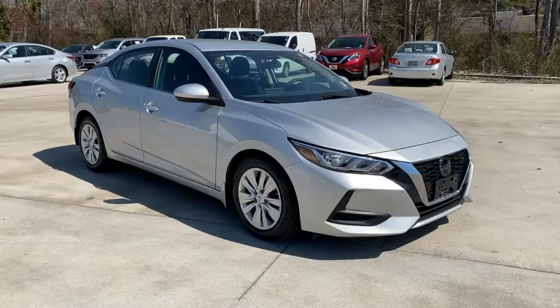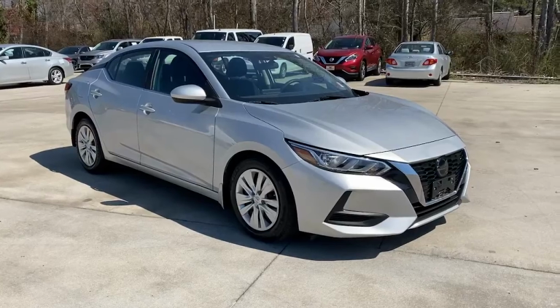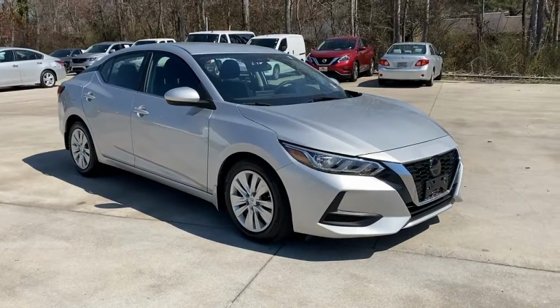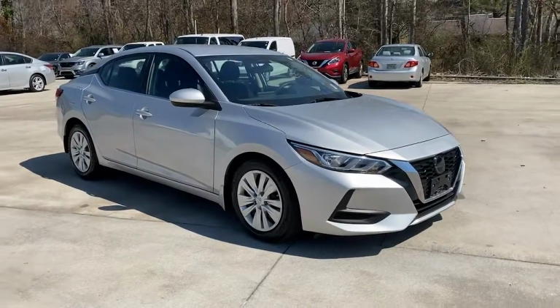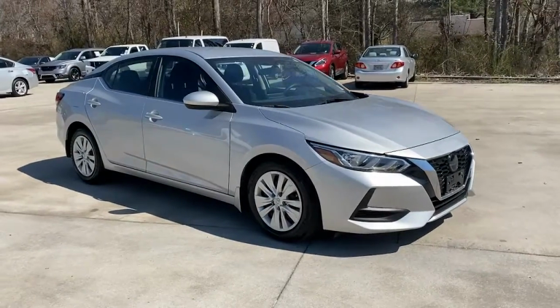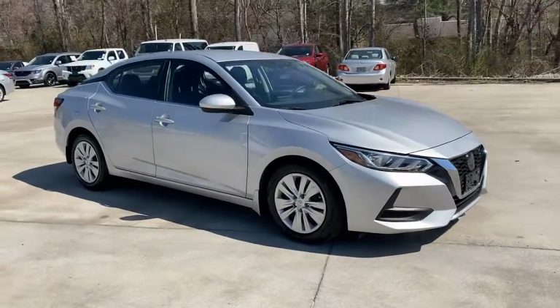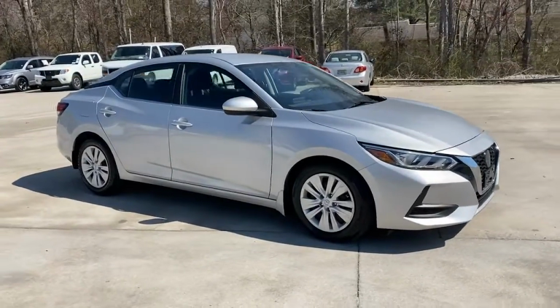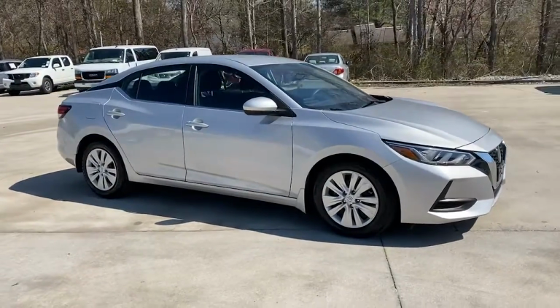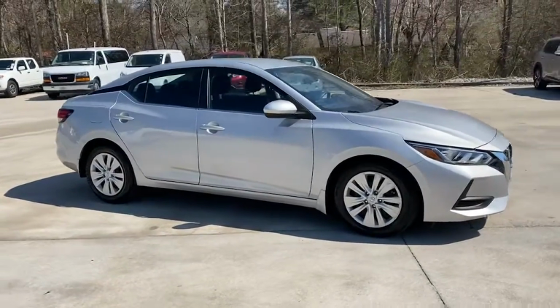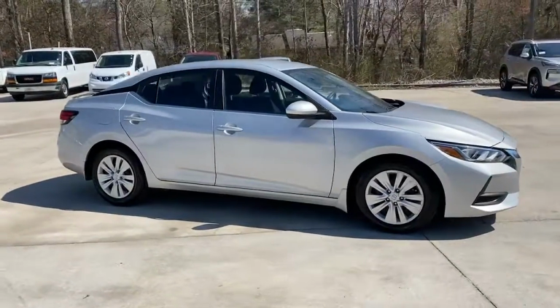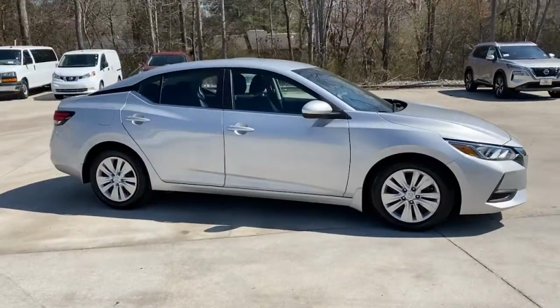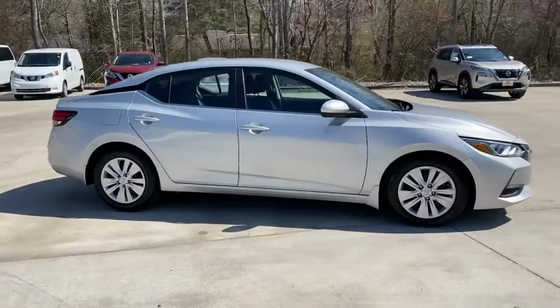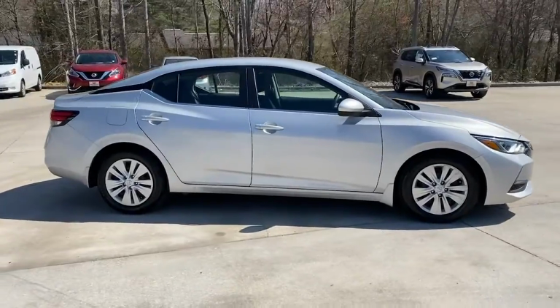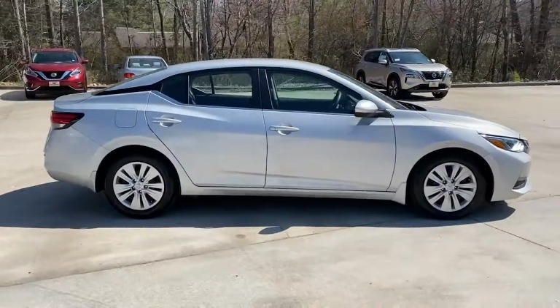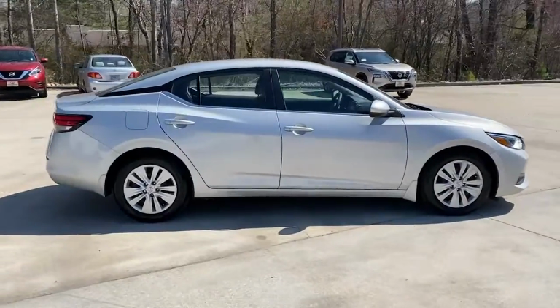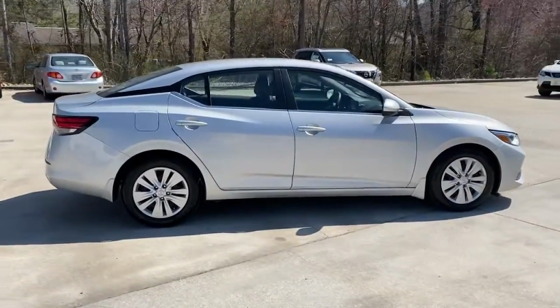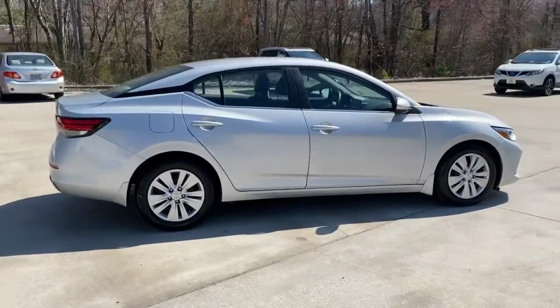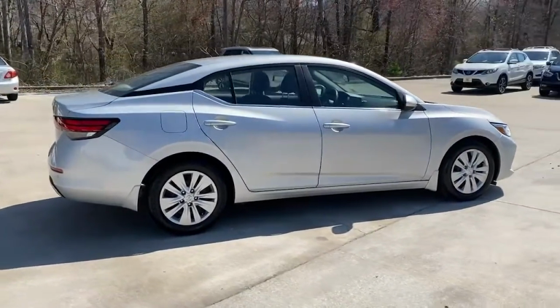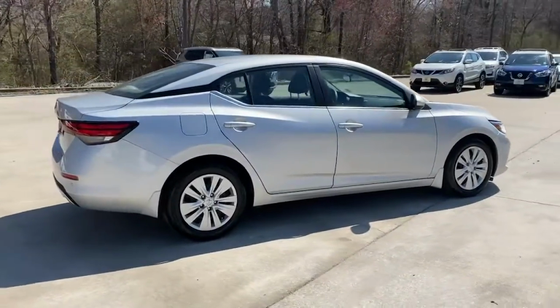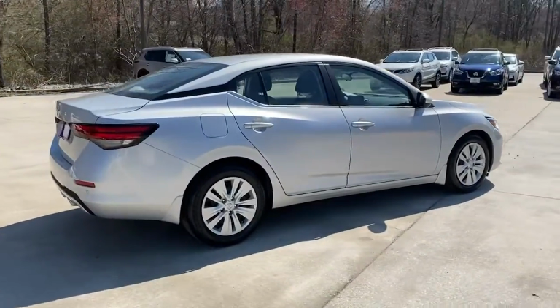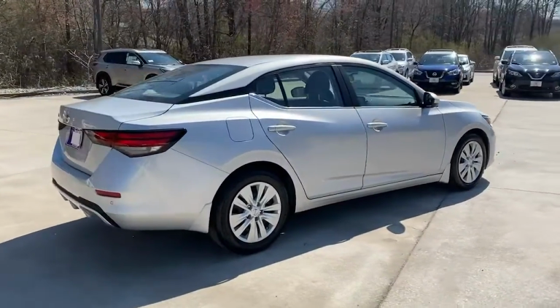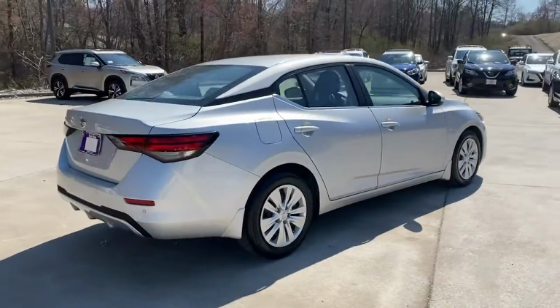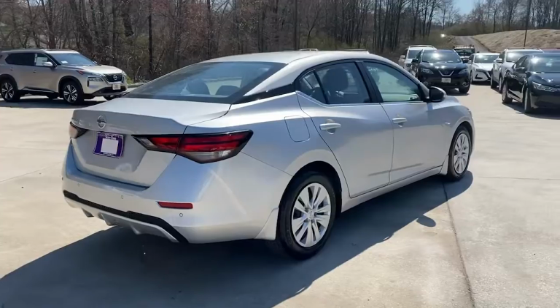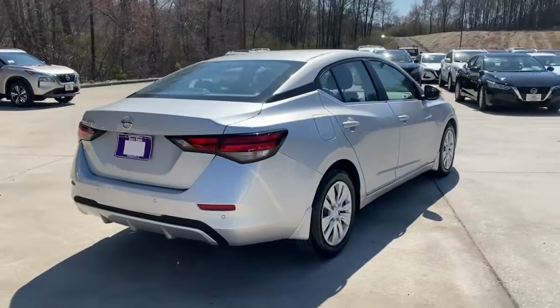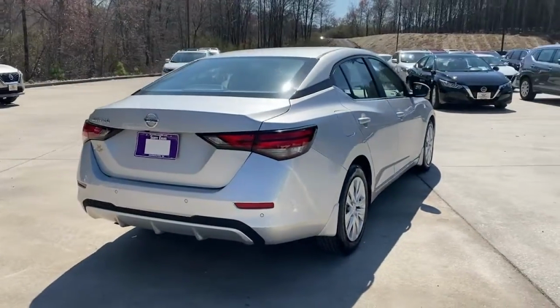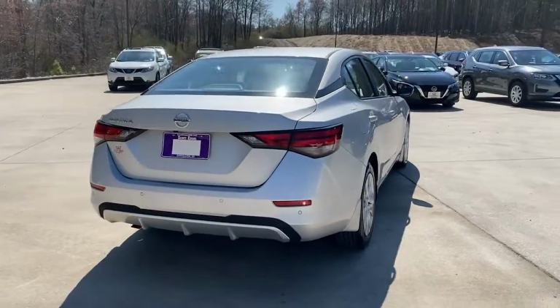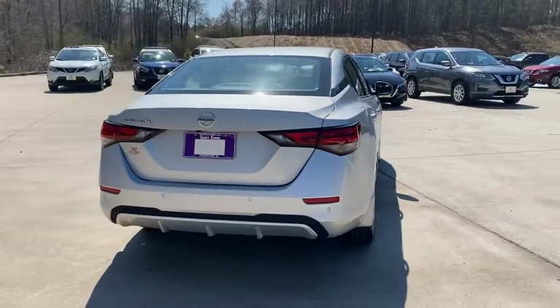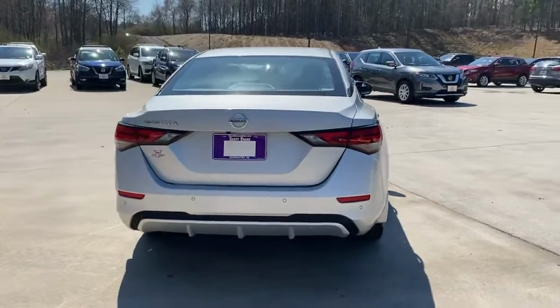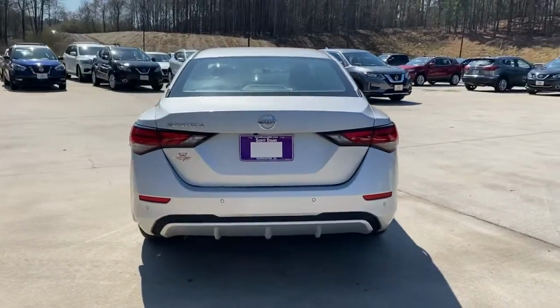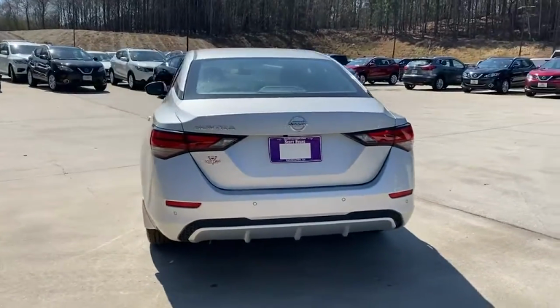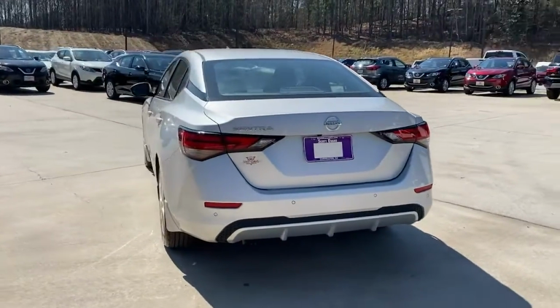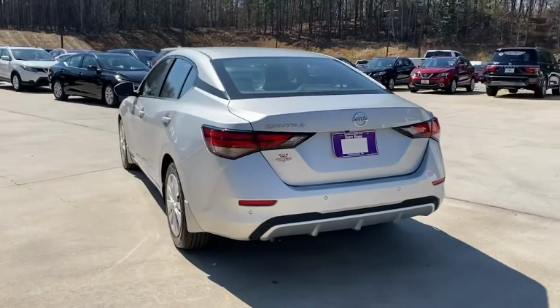Your next car could be the 2020 Nissan Sentra. With less than 25,000 miles on the odometer, this vehicle provides excellent value. This roomy Sentra makes your daily drive fun, comfortable, and convenient.